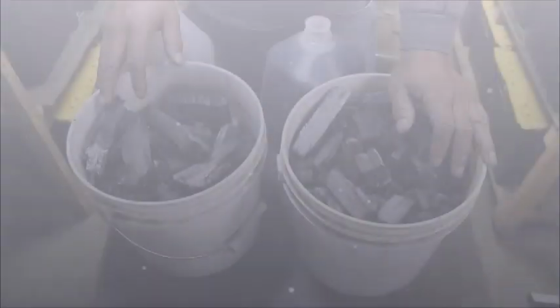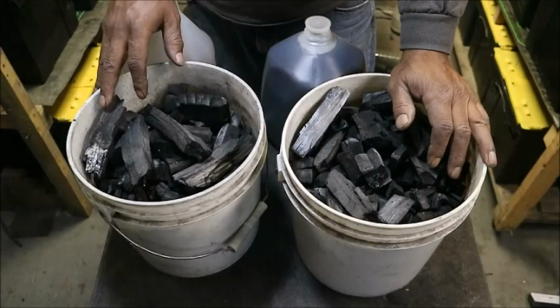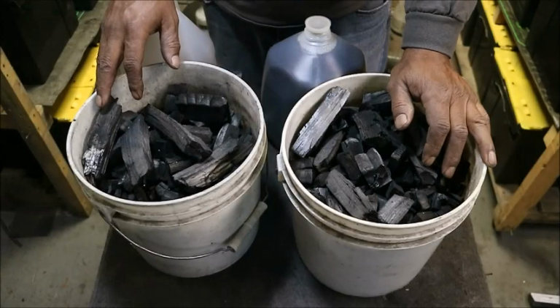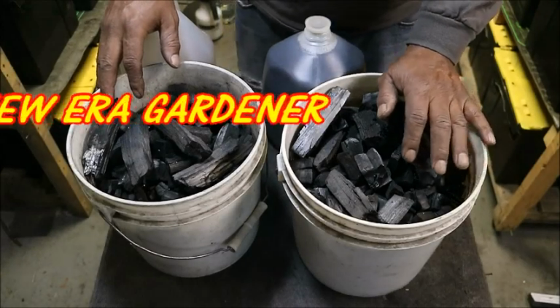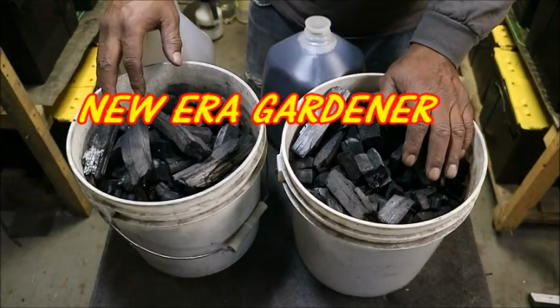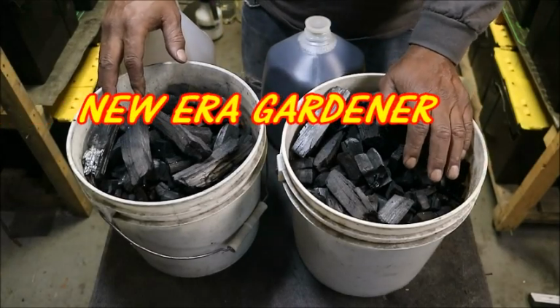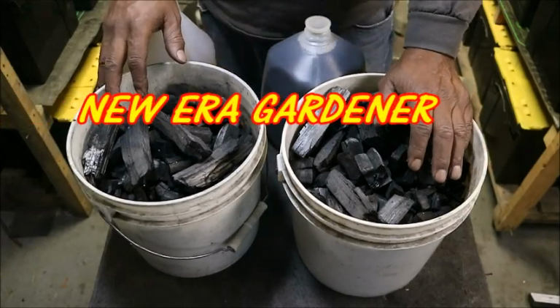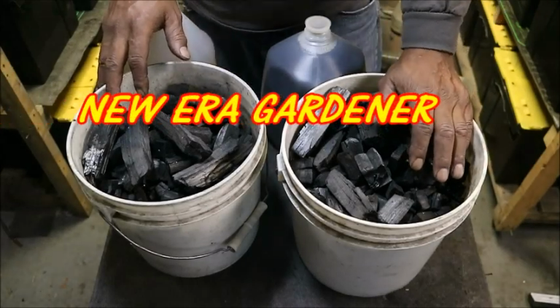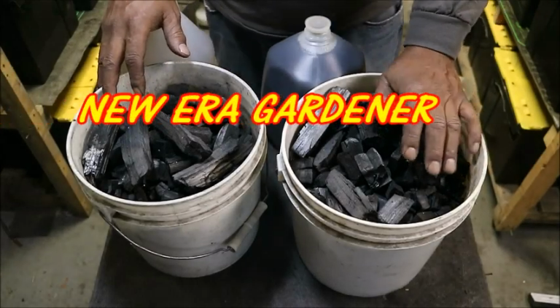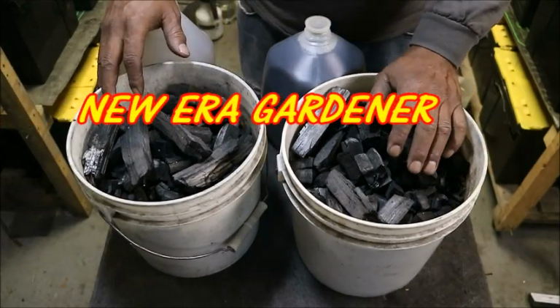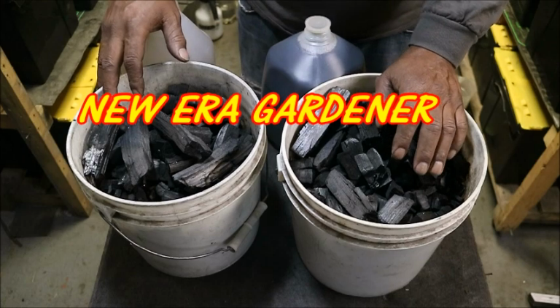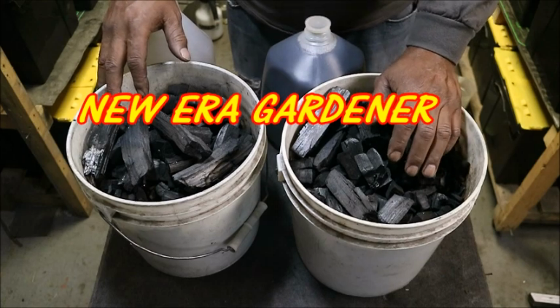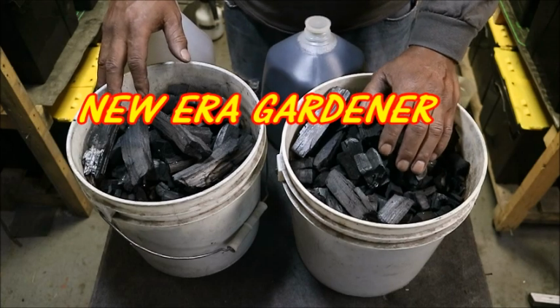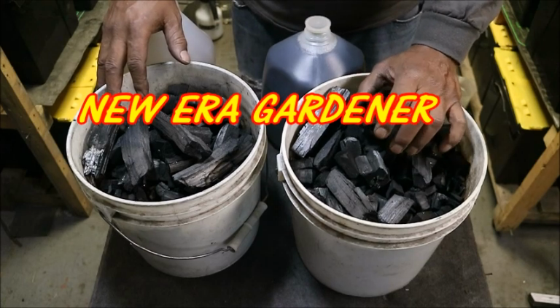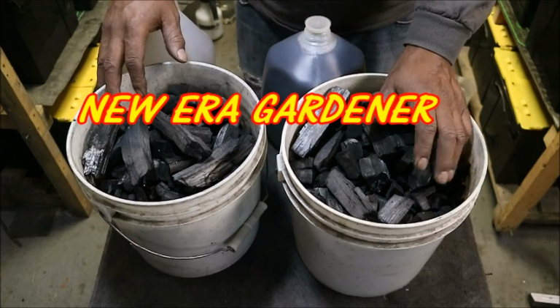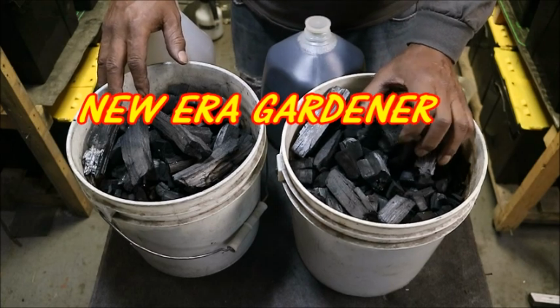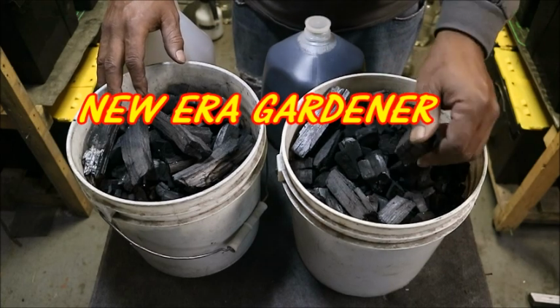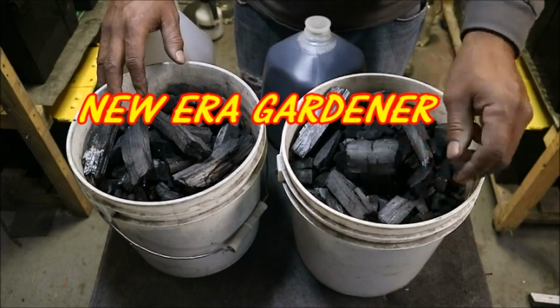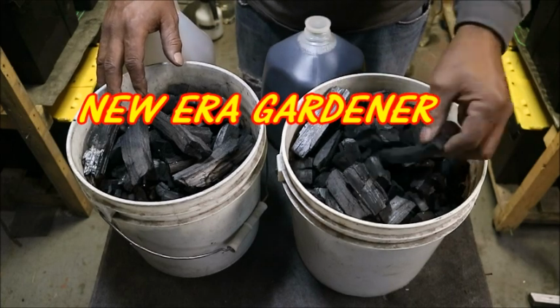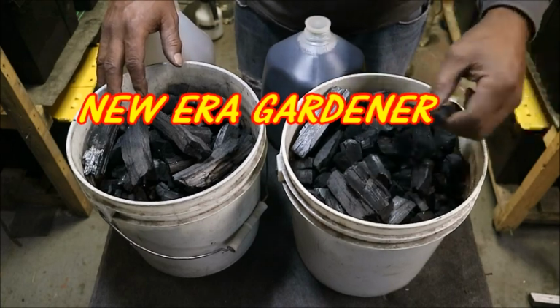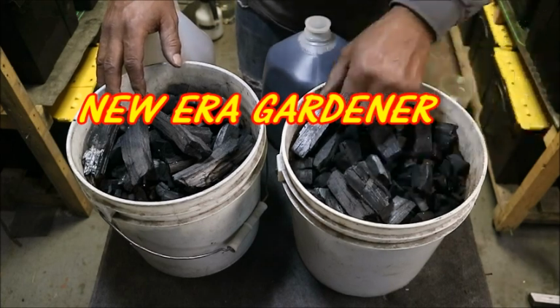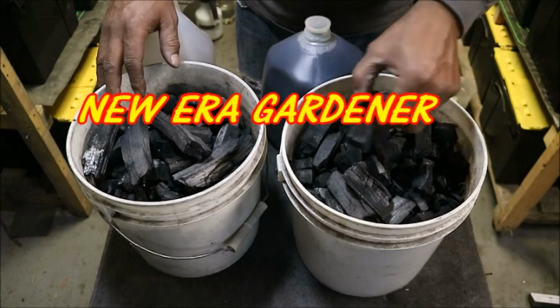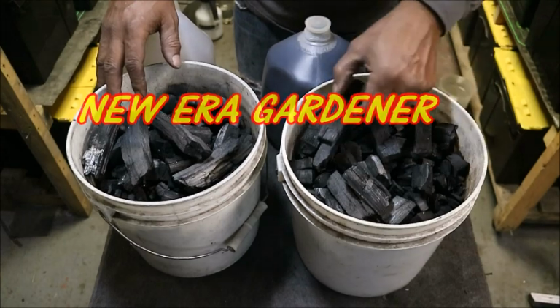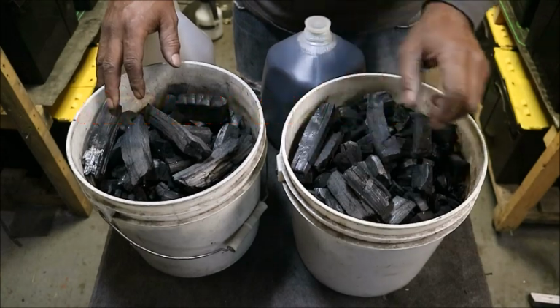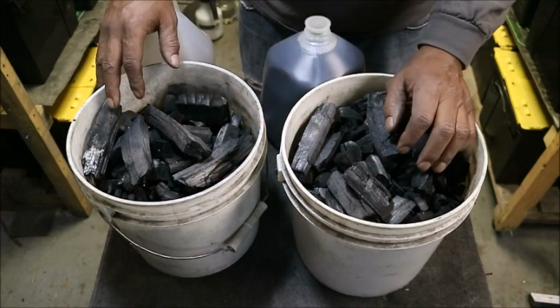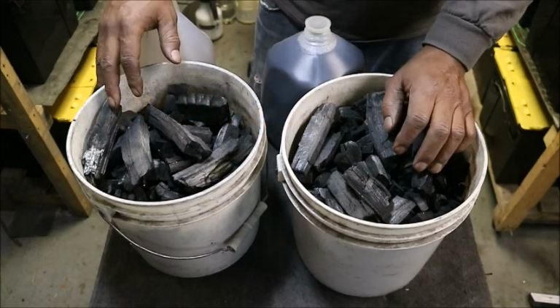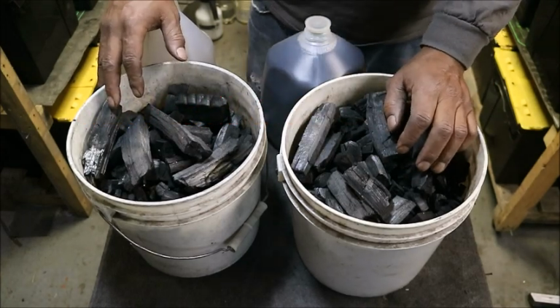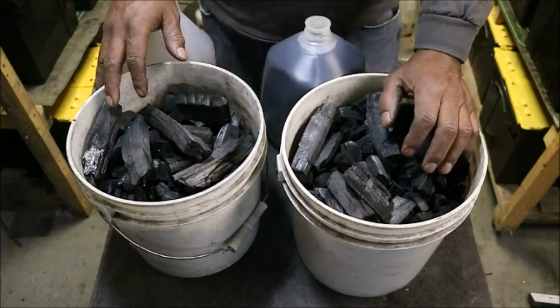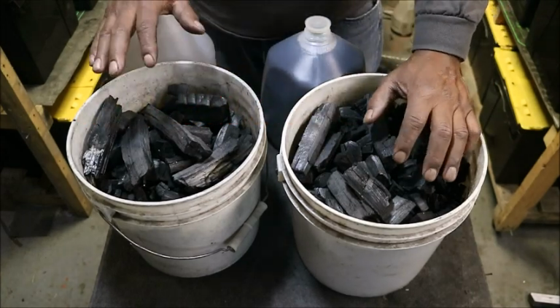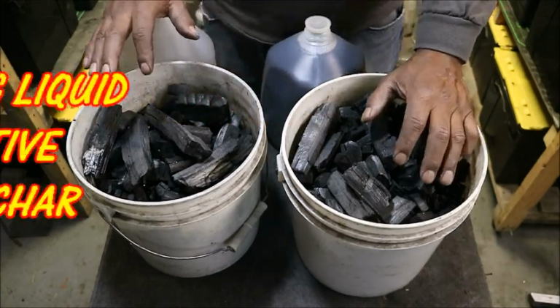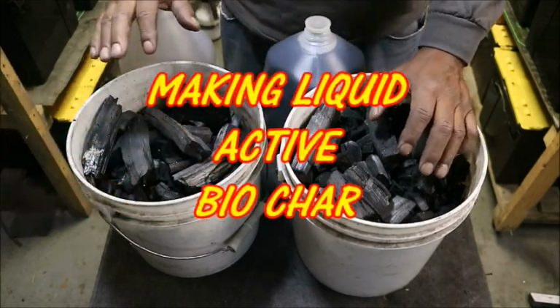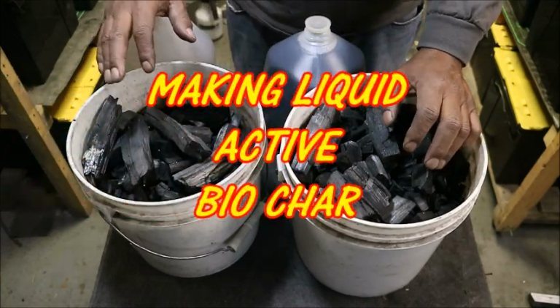All right, how's everybody doing today? This is Rother over here at New Era Gardener, and we're going into the springtime, and it's an exciting time for all of us that use biochar in our gardens.